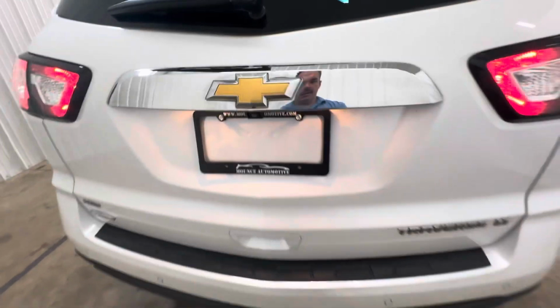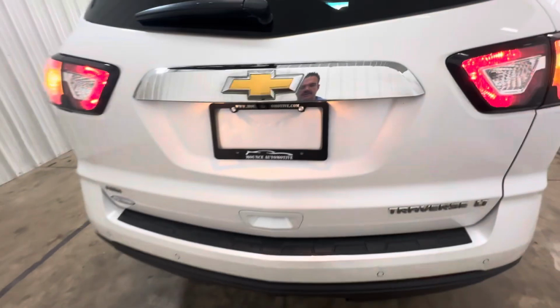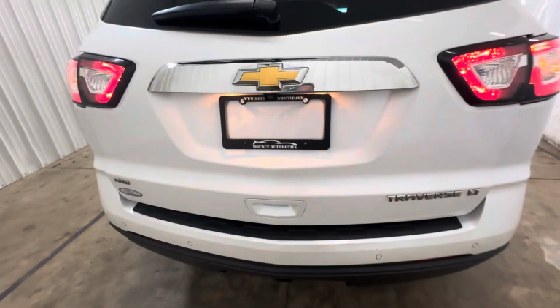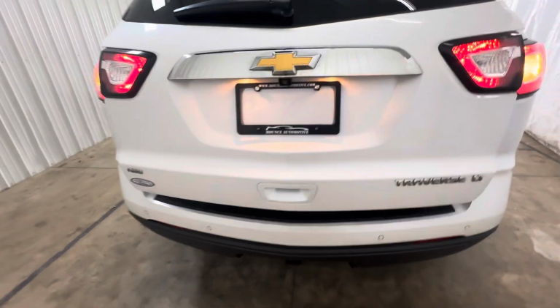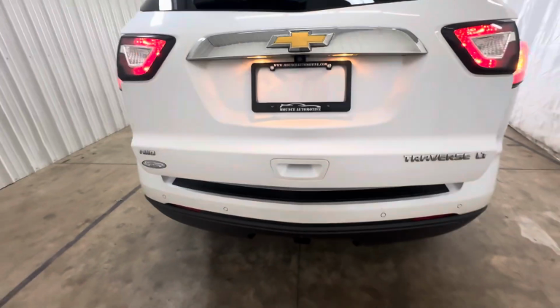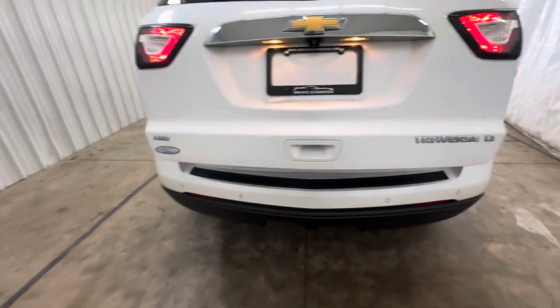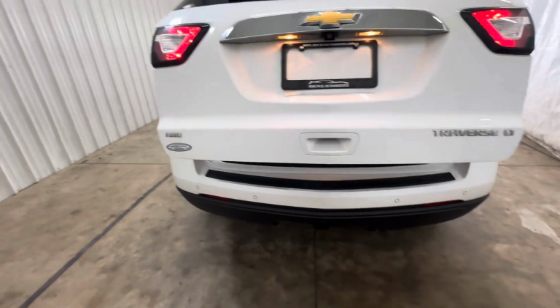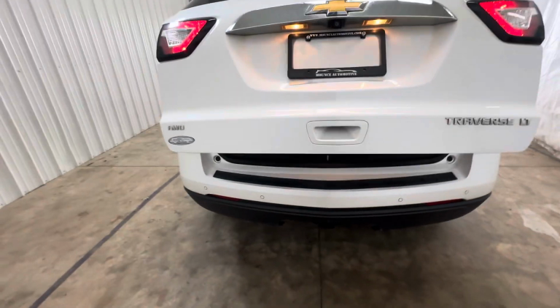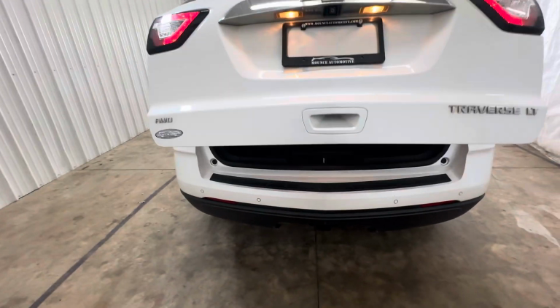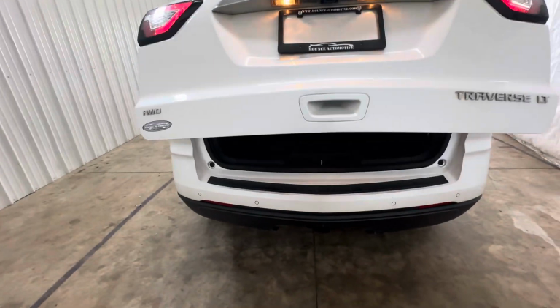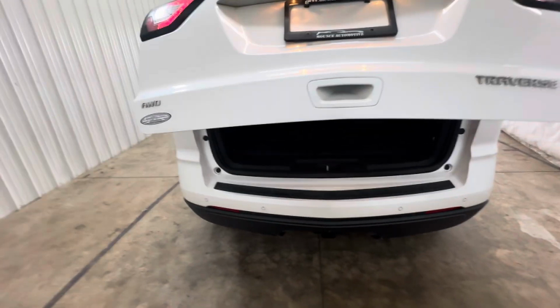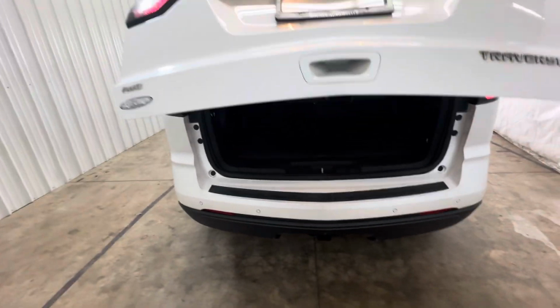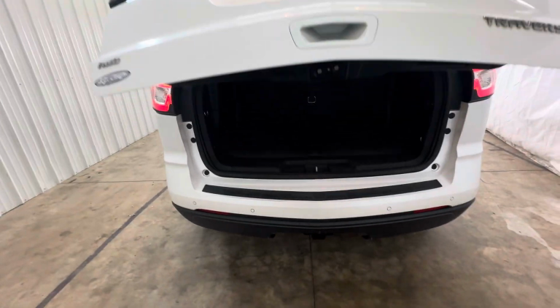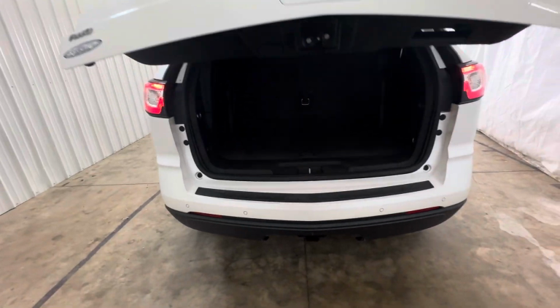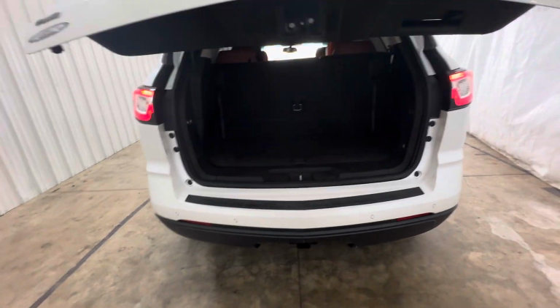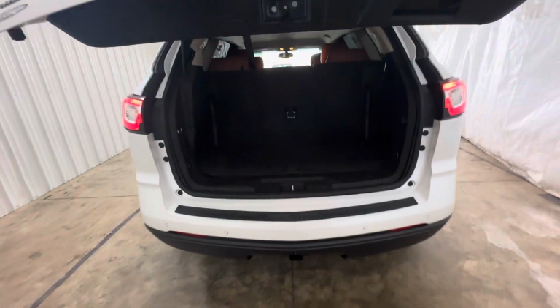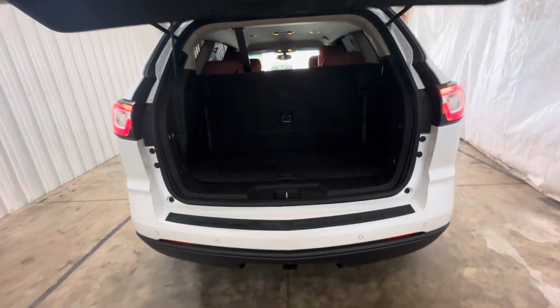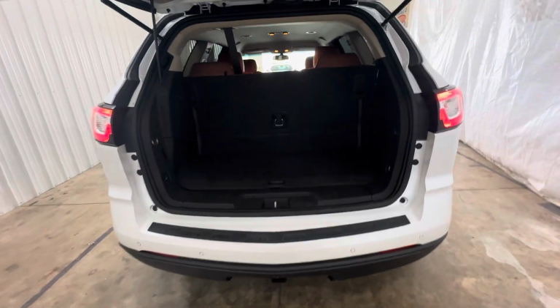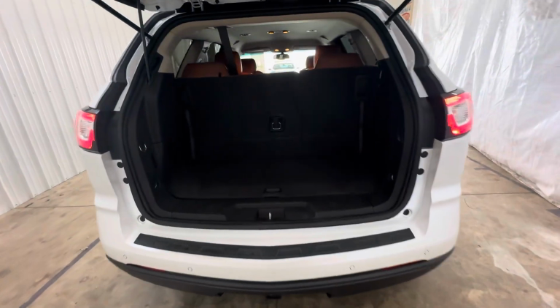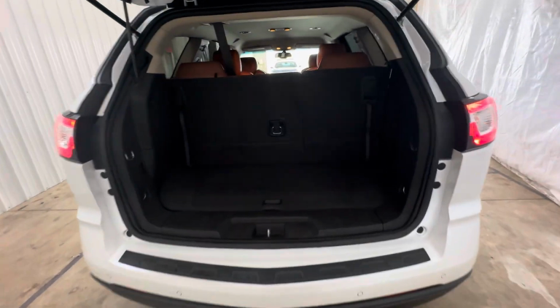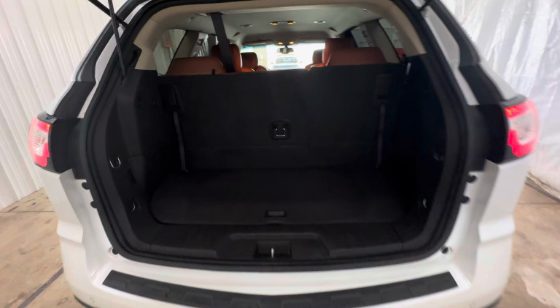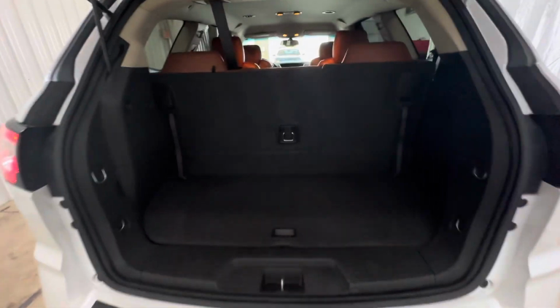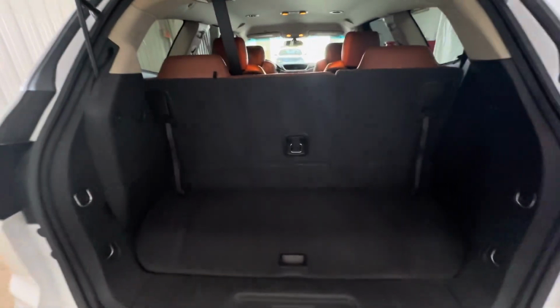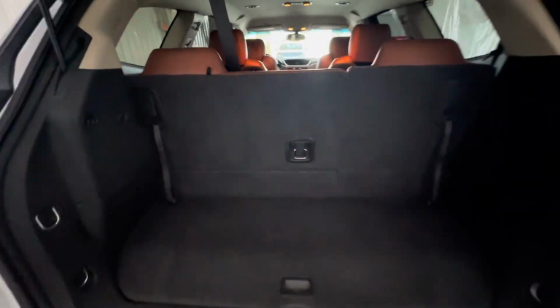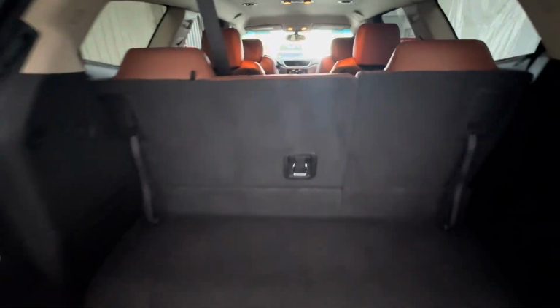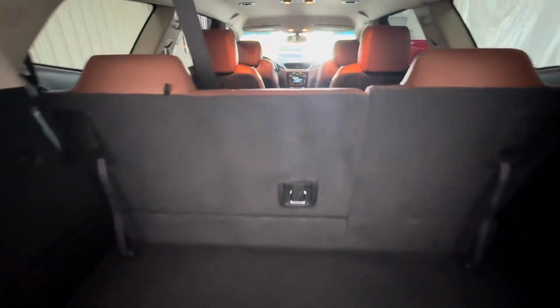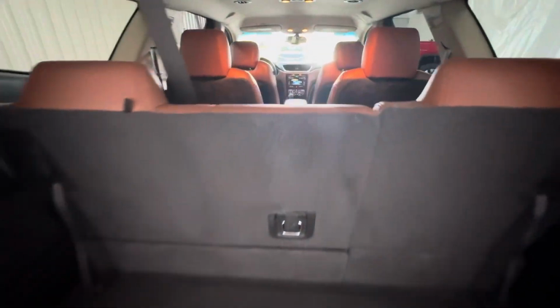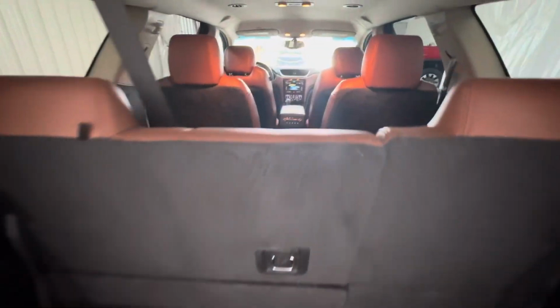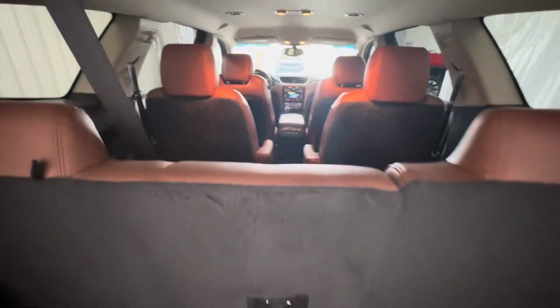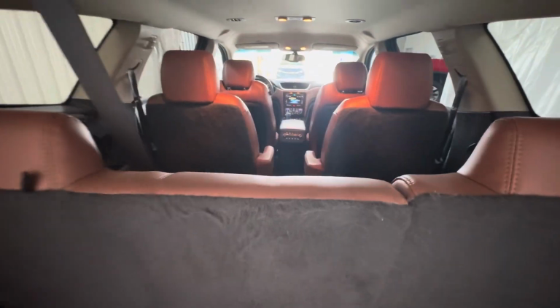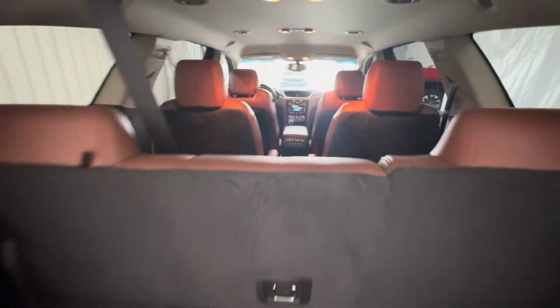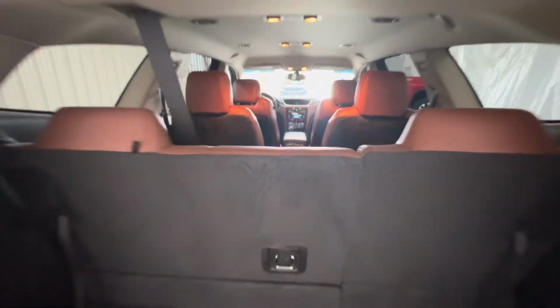It's going to have a power liftgate. All-wheel drive, so it will be good in the wintertime. You can fold these seats flat down if you need a little more cargo room.